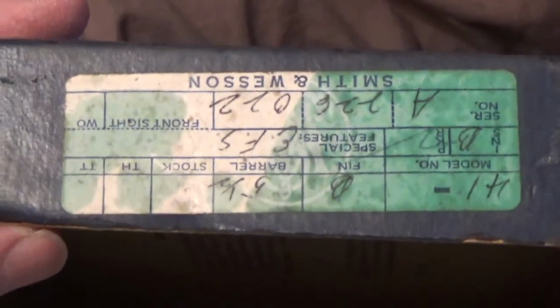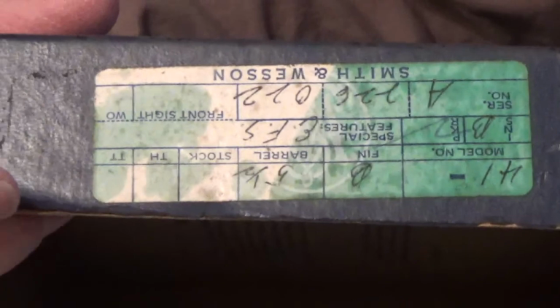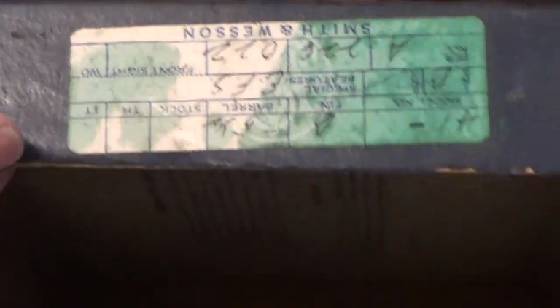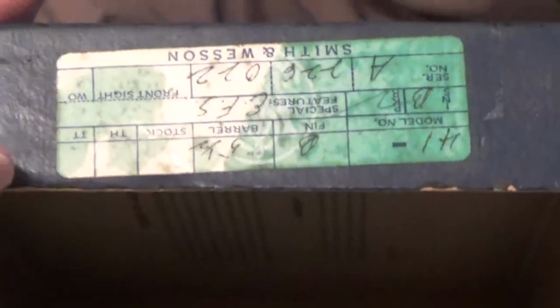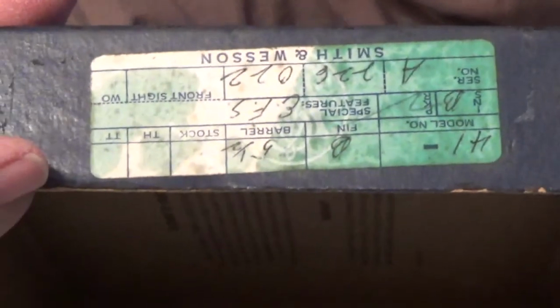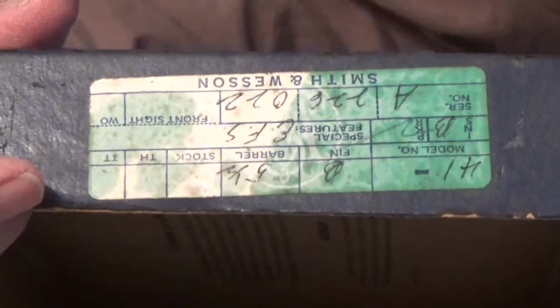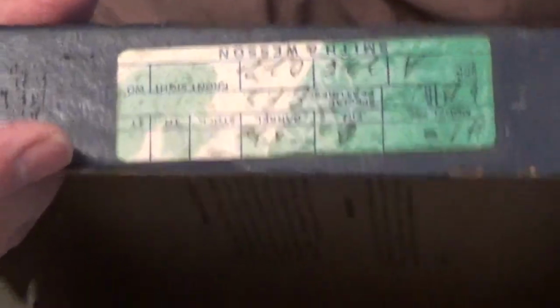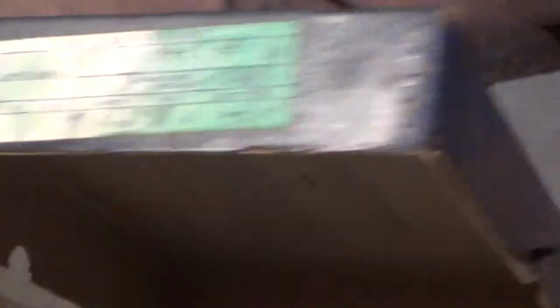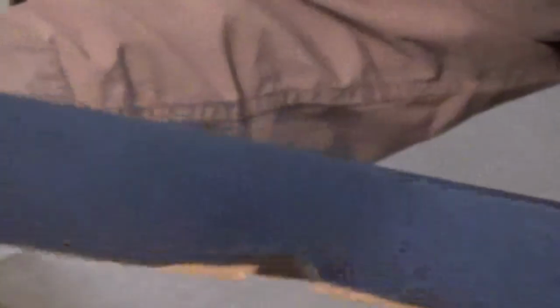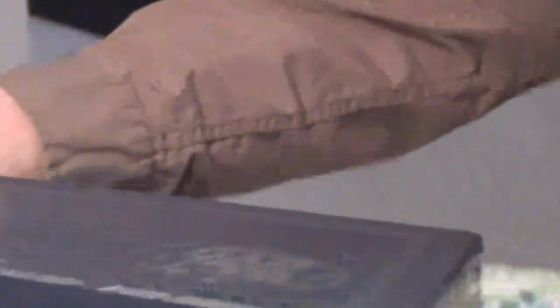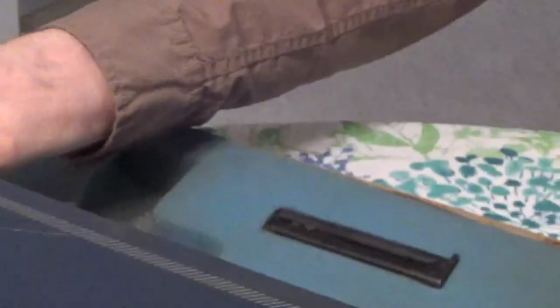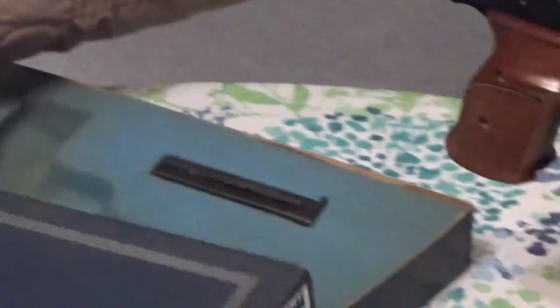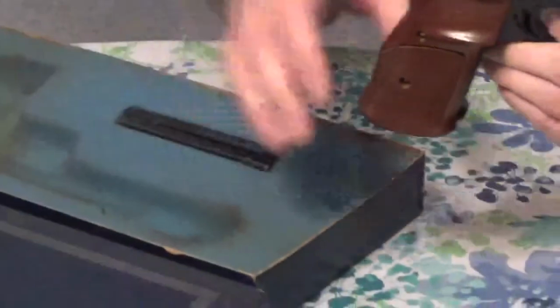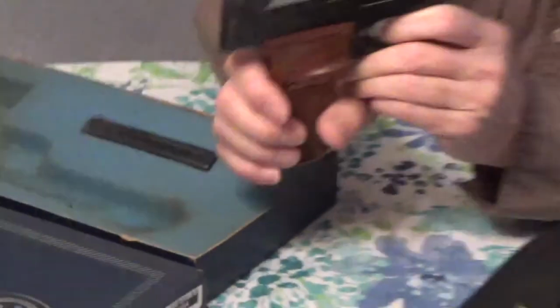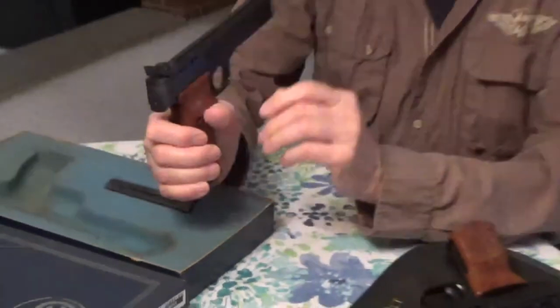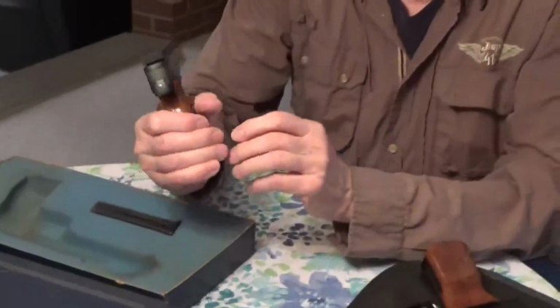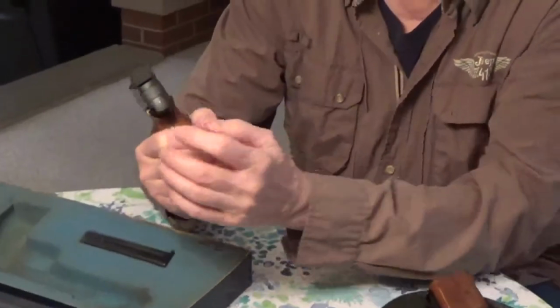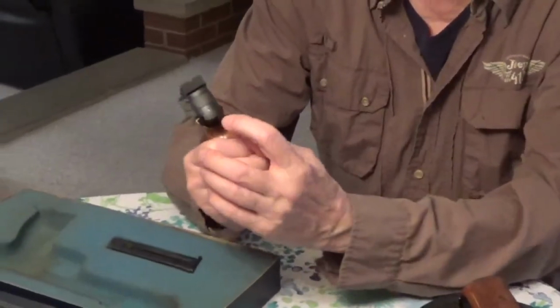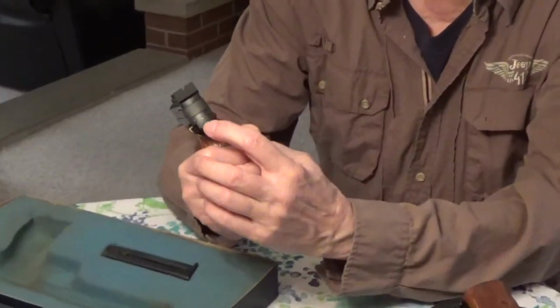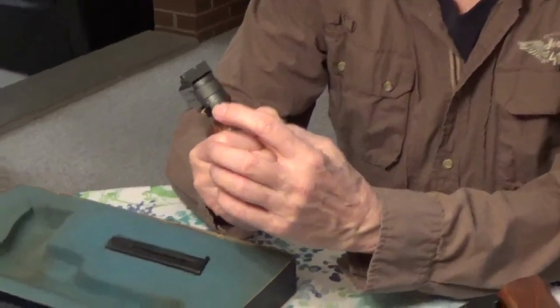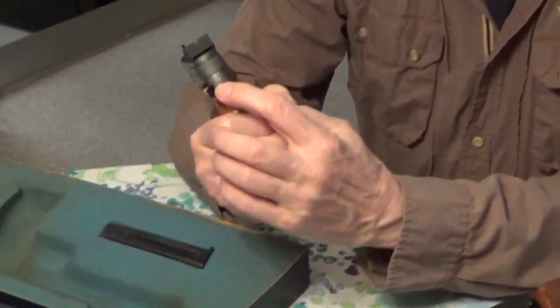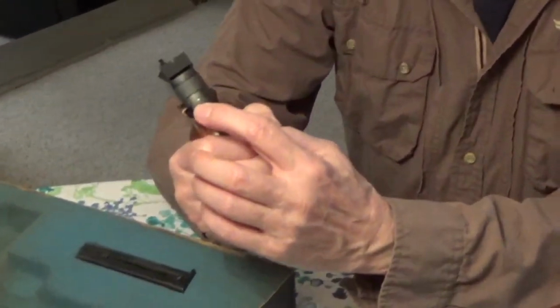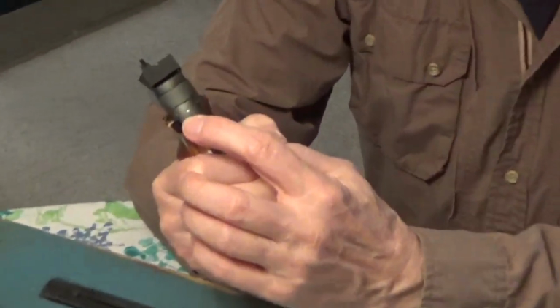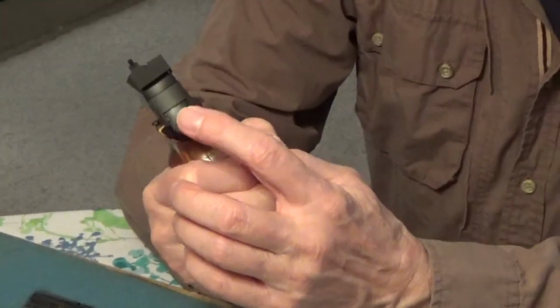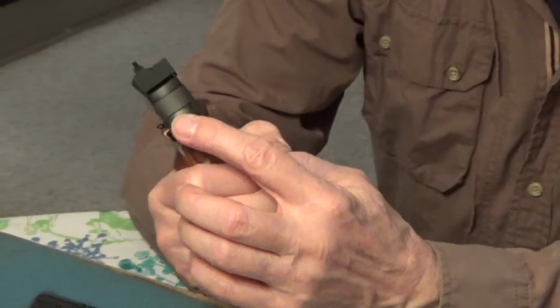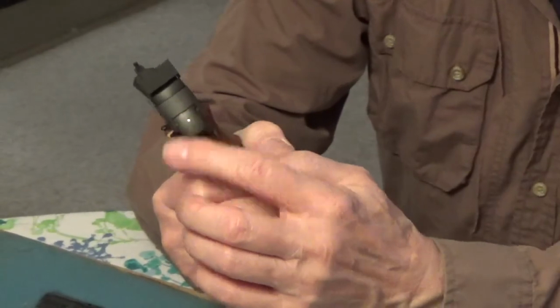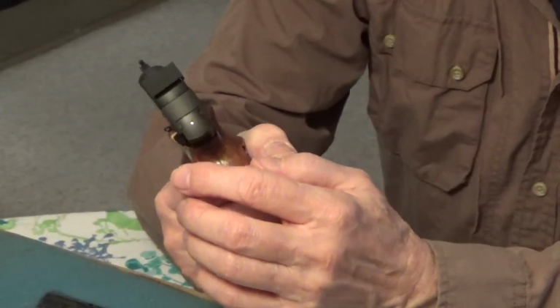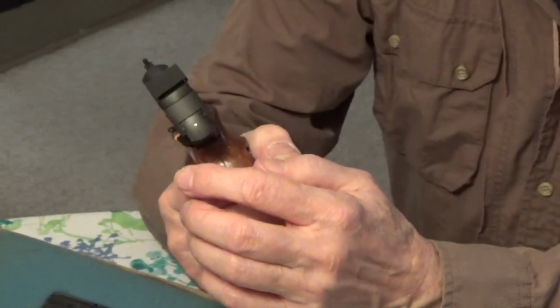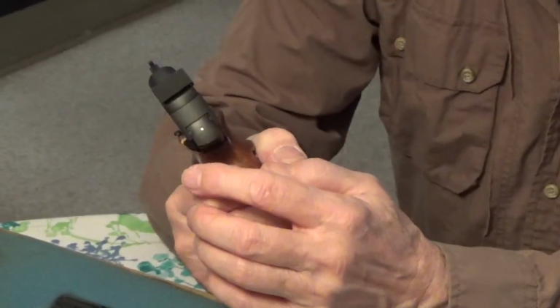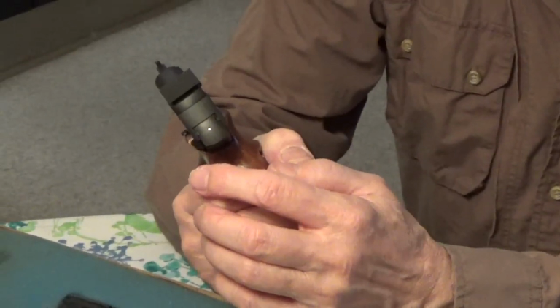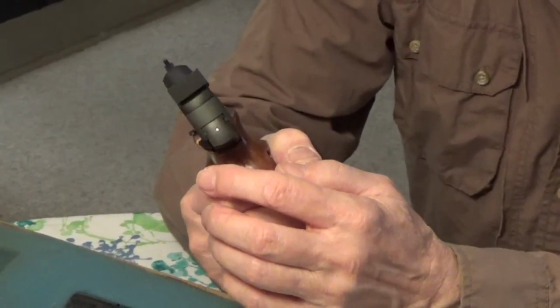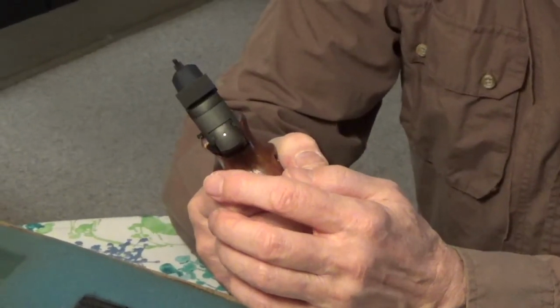Even on the box and label it's marked EFS for Extended Front Sight, which is kind of neat. This gun is relatively new in the box, and both of these being older guns, they have a little pin in the back that protrudes to let you know that the hammer is cocked.